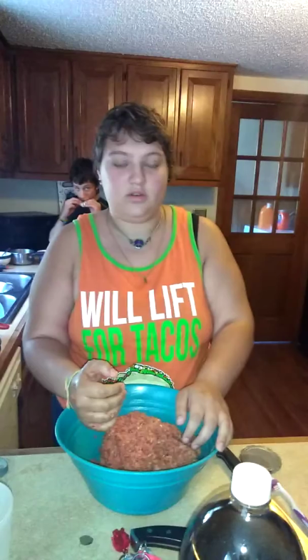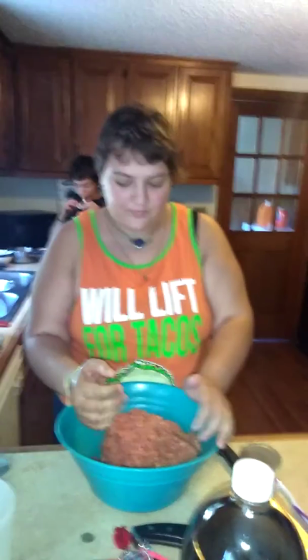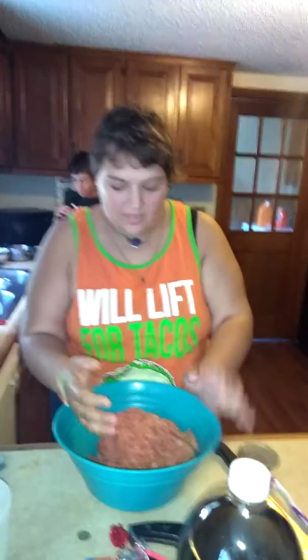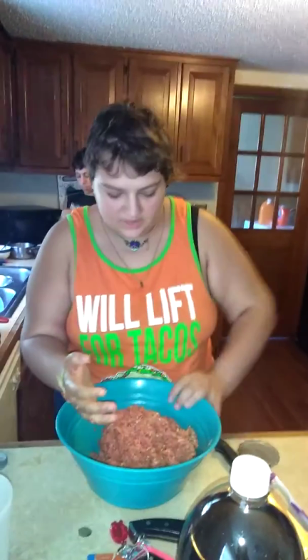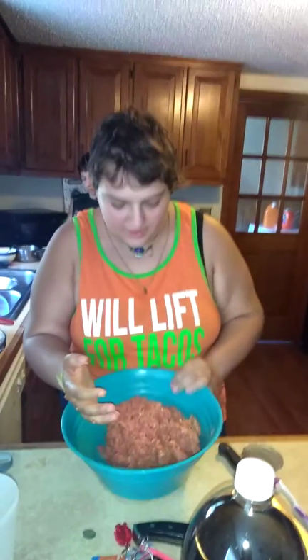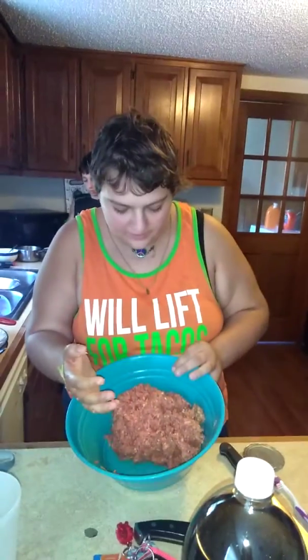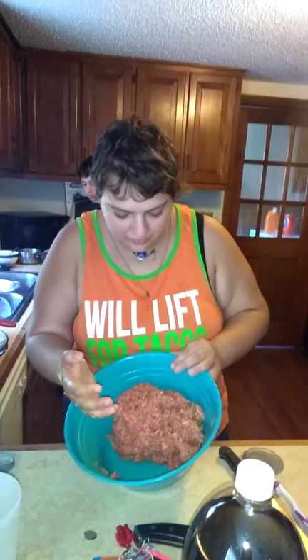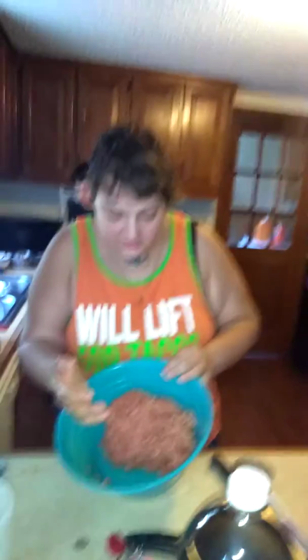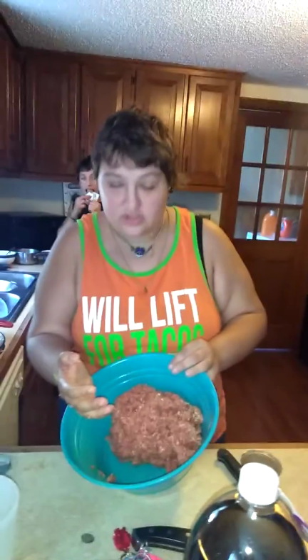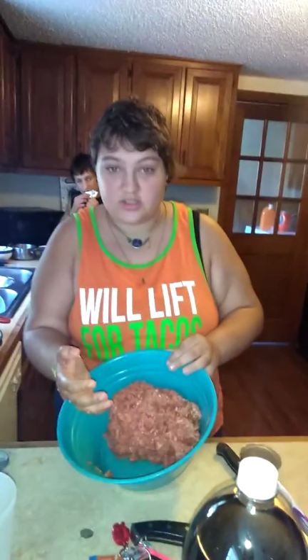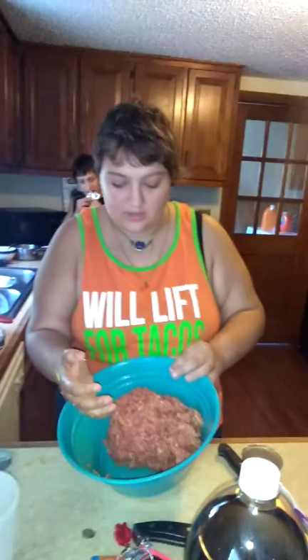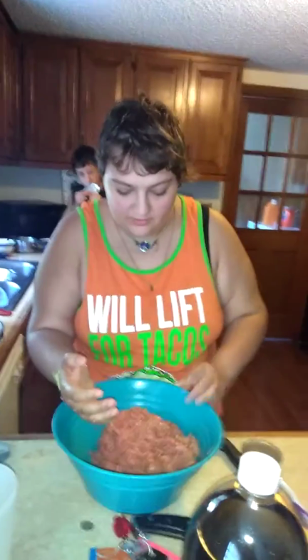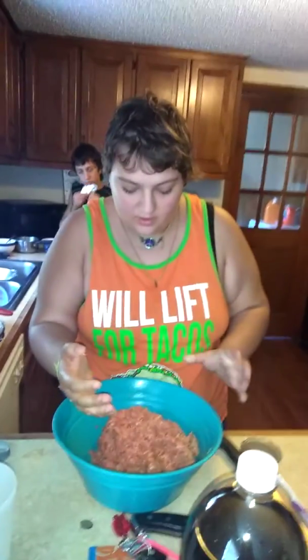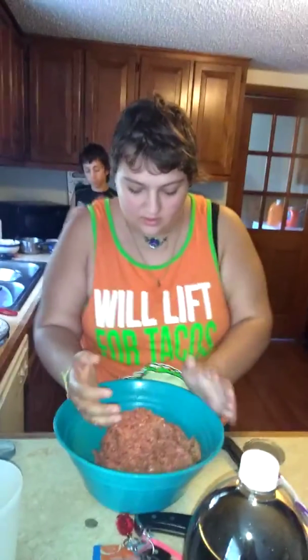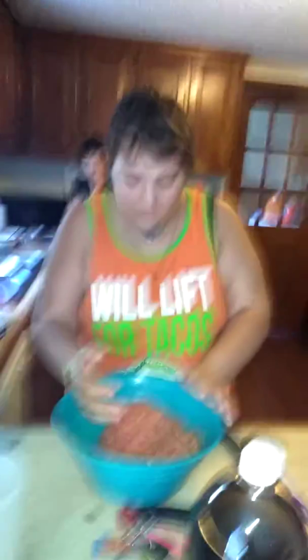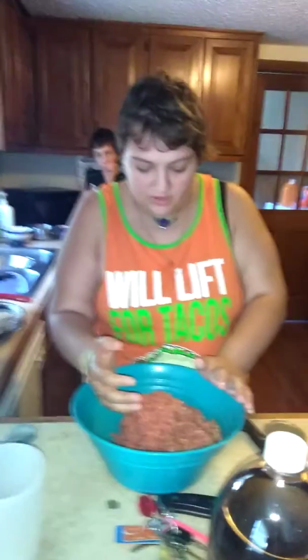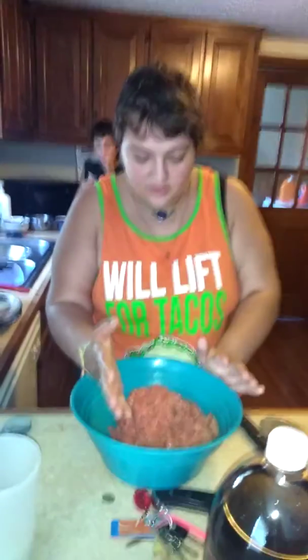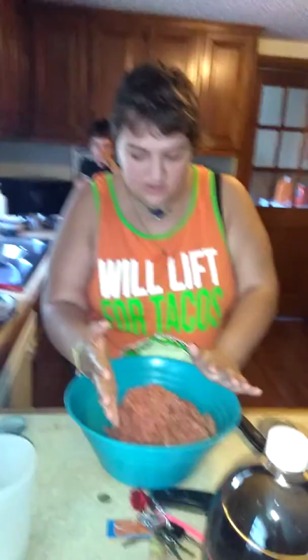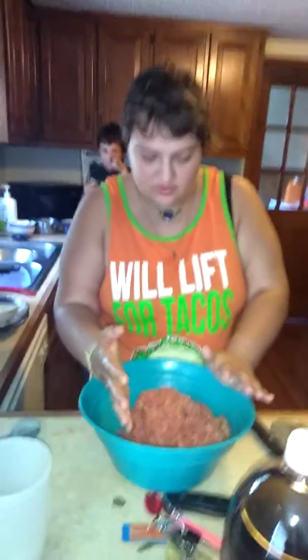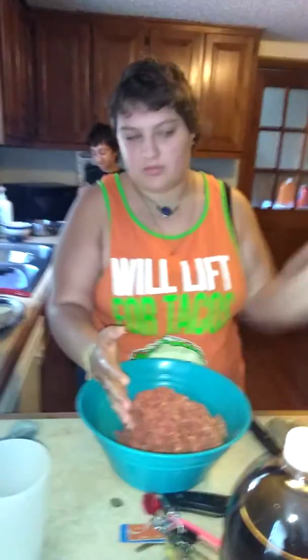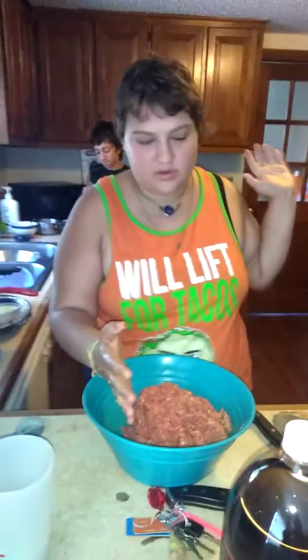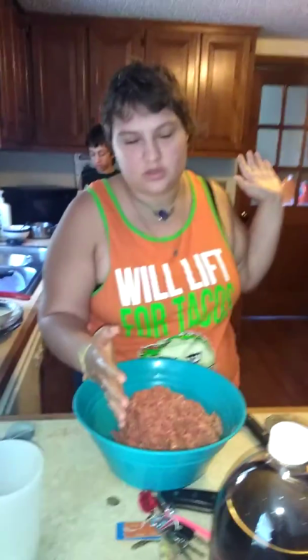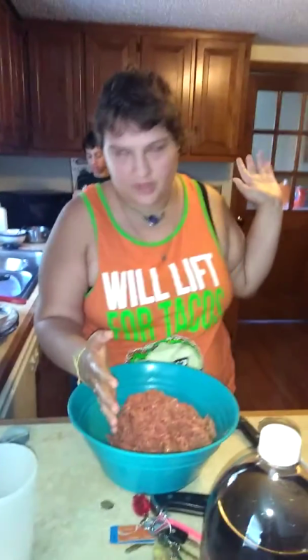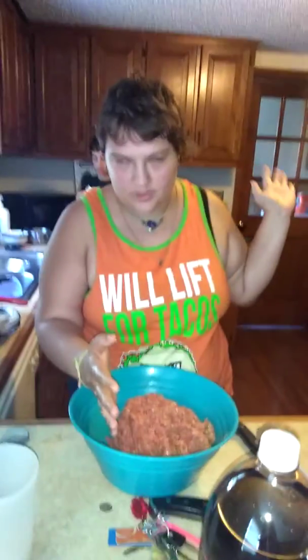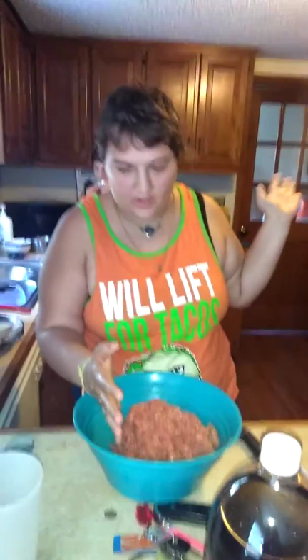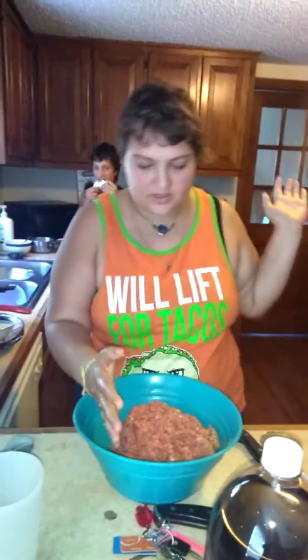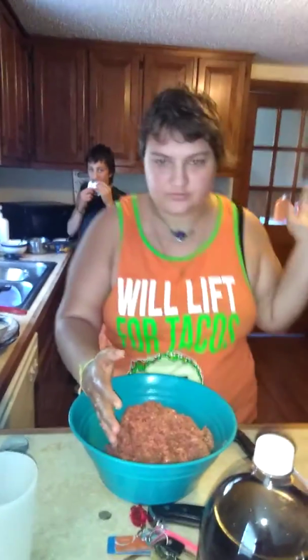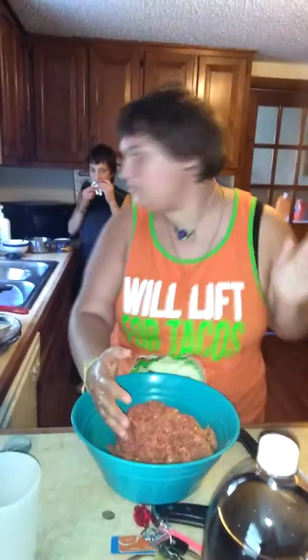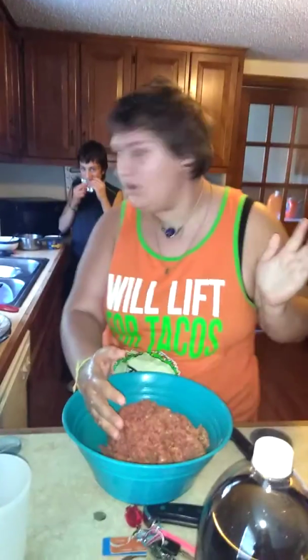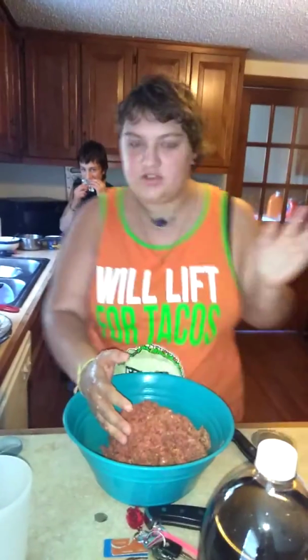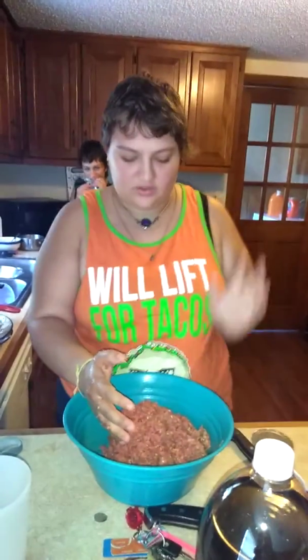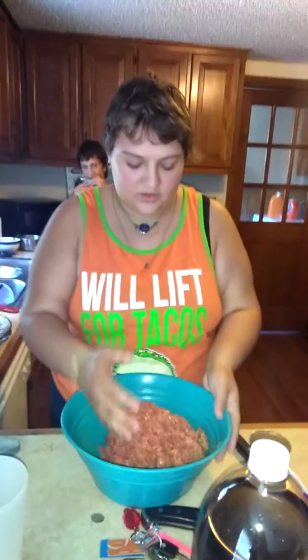Tonight we're making Italian sausage and beef meatloaf. I was starting out this video, but my brother was being told about it — you got double eyes! — so I just have to redo it.